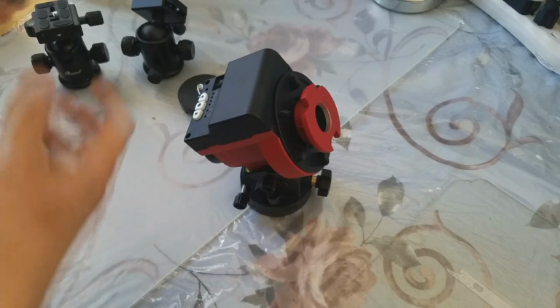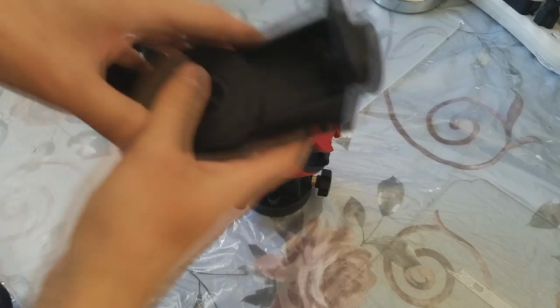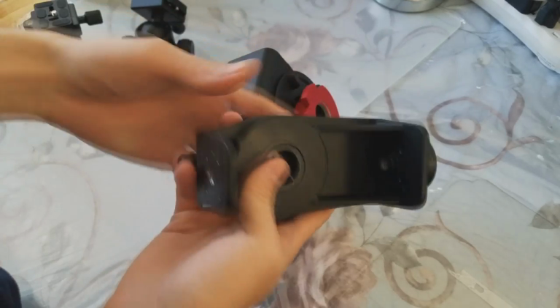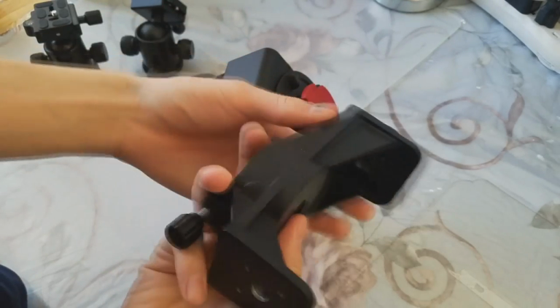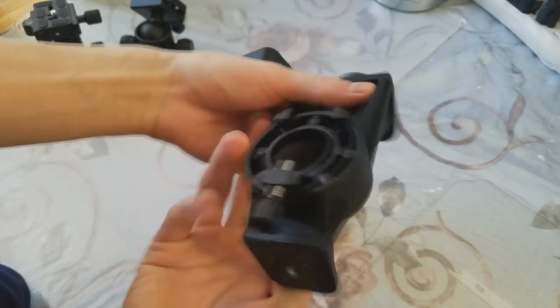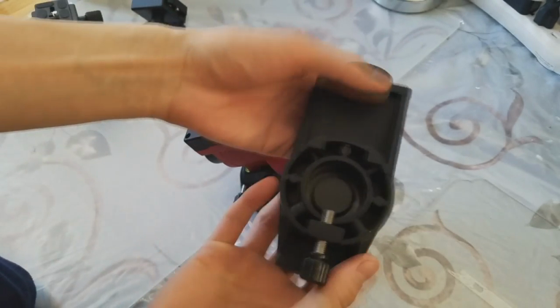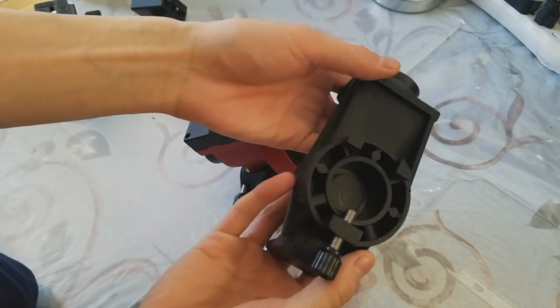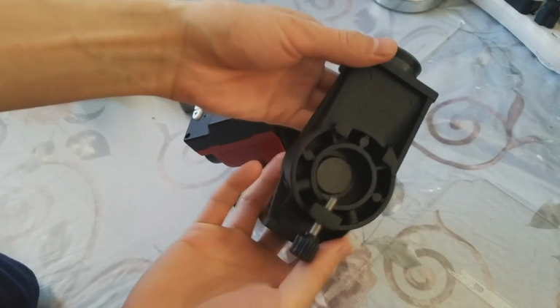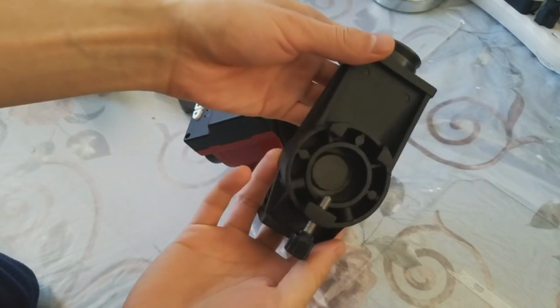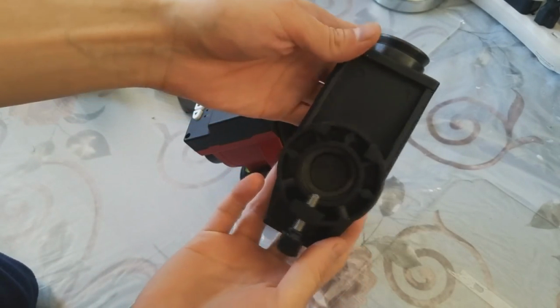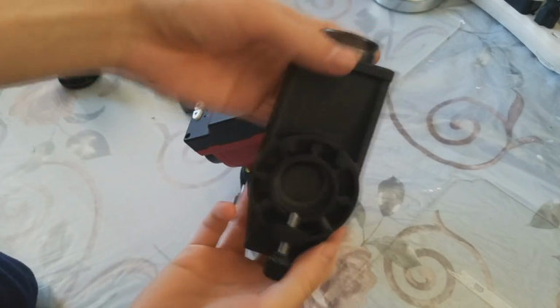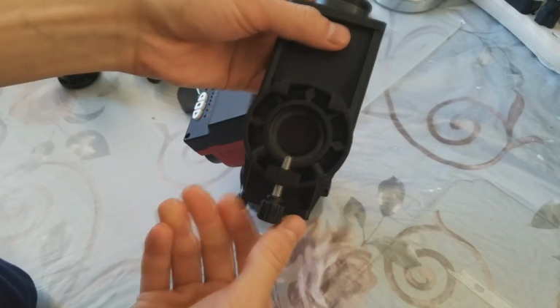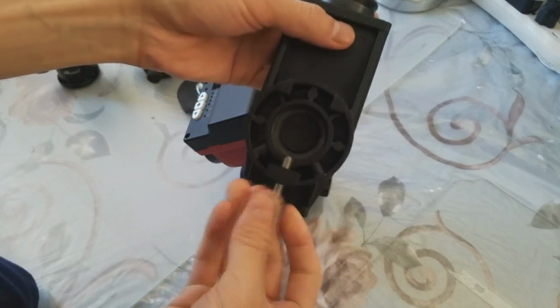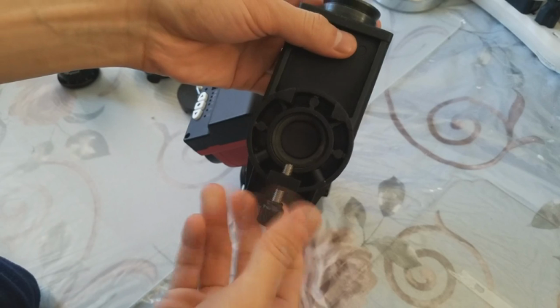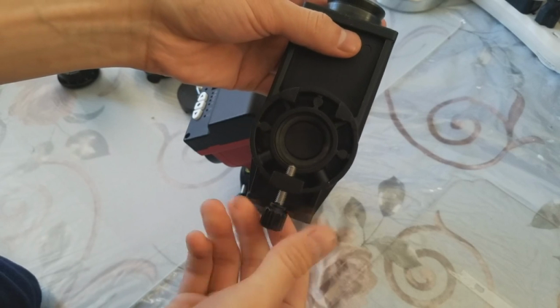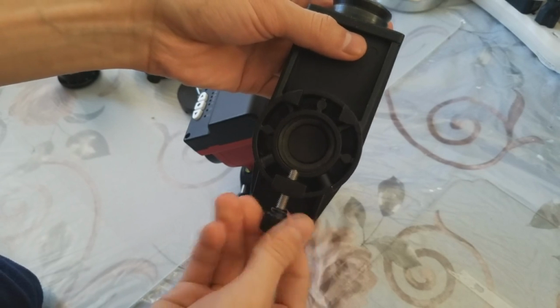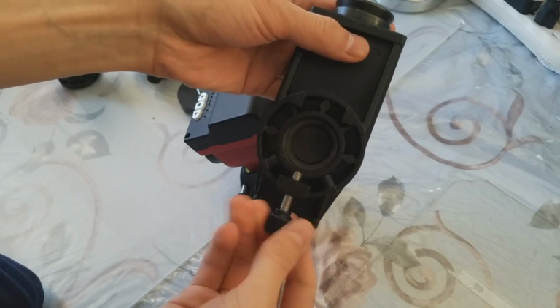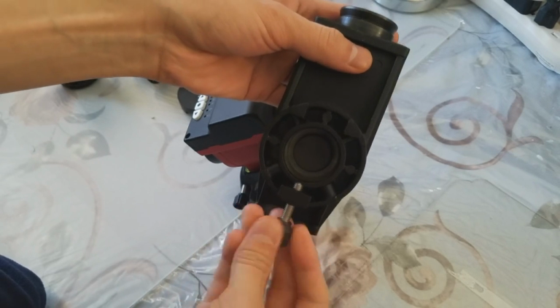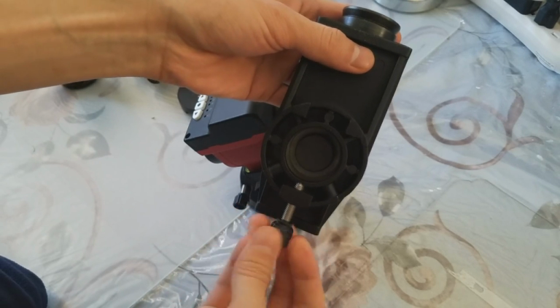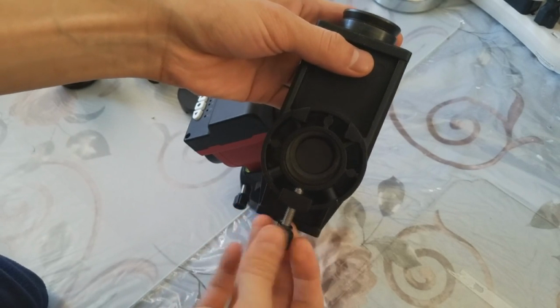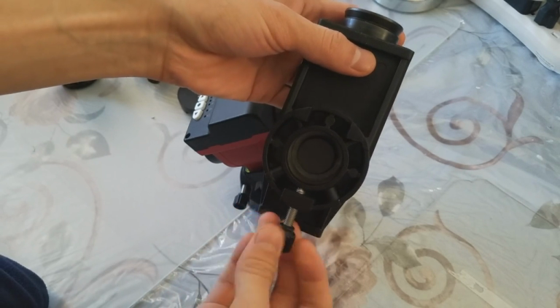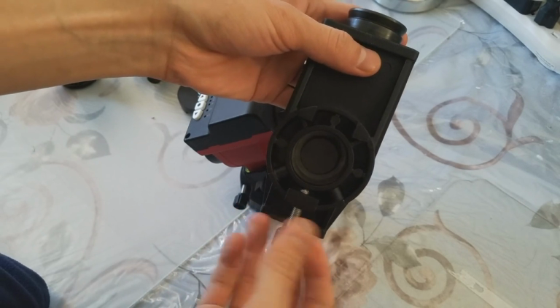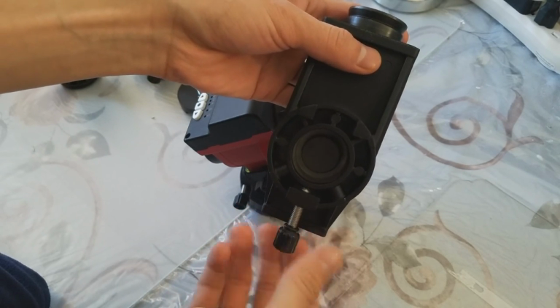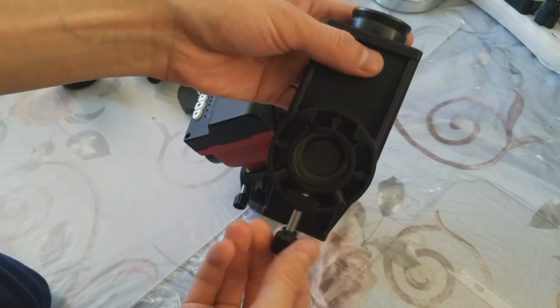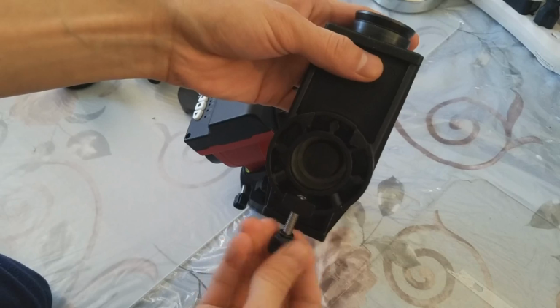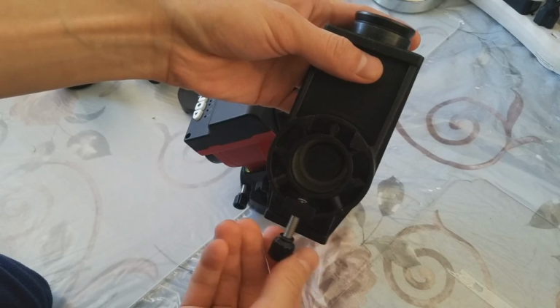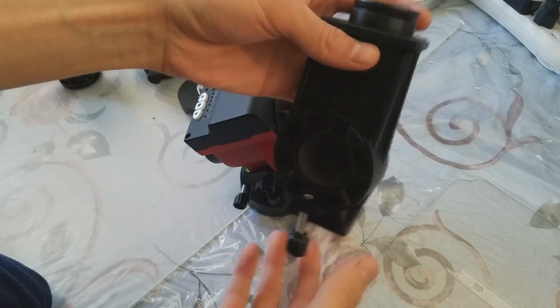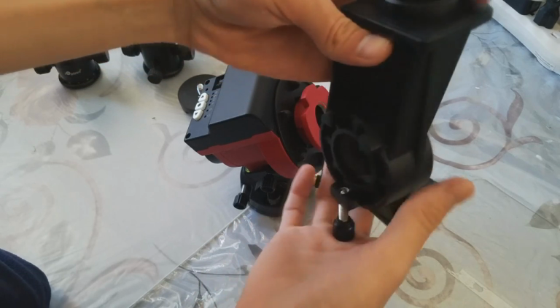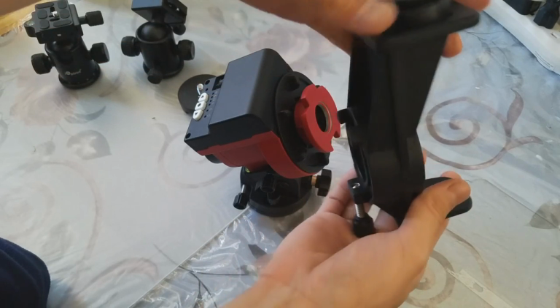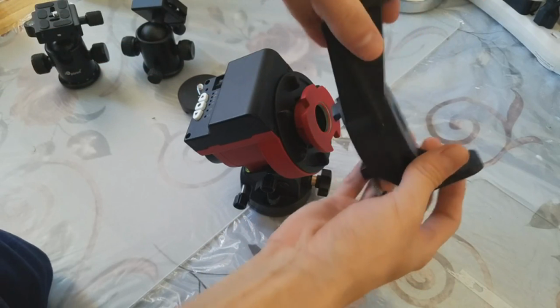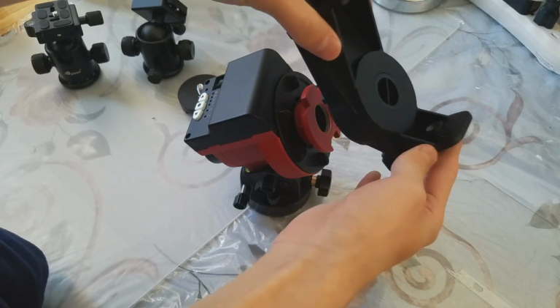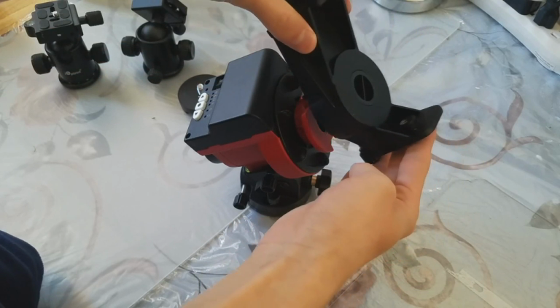Depending on your purposes, you may want to use this mounting bracket instead, allowing you to mount two cameras or a counterweight kit. Simply loosen the screw and attach it the same way as the original mounting block.